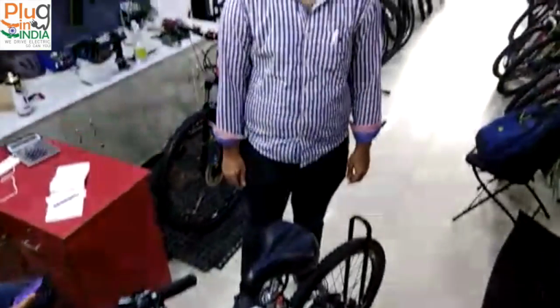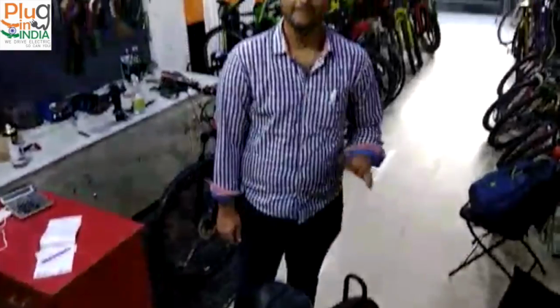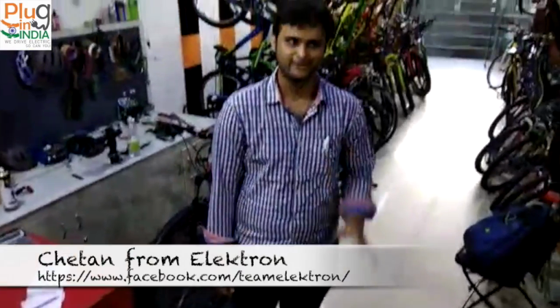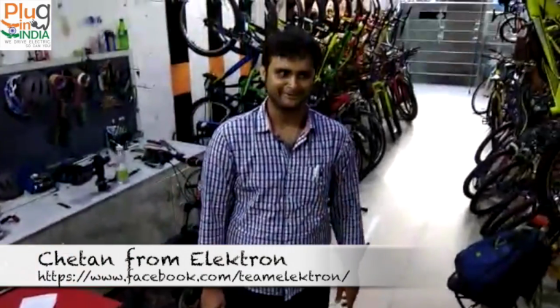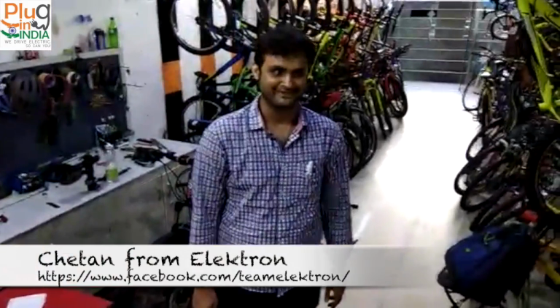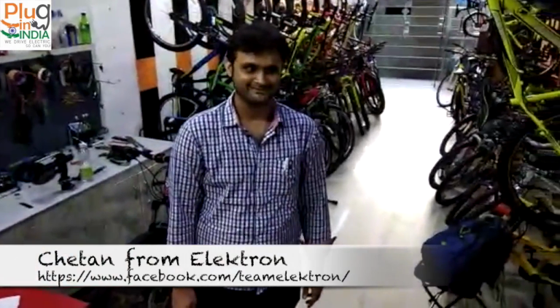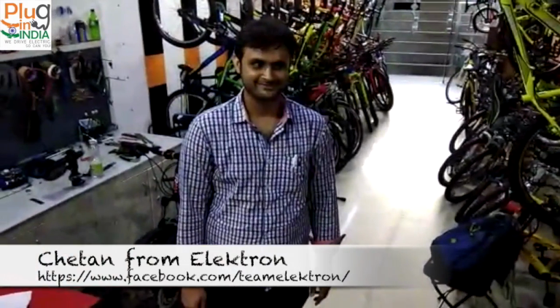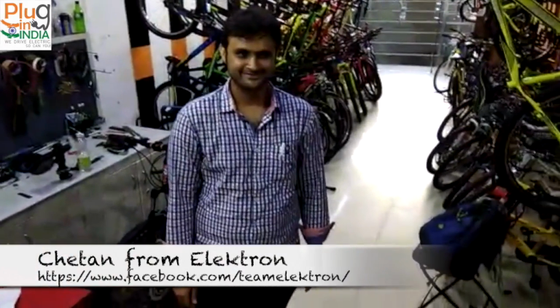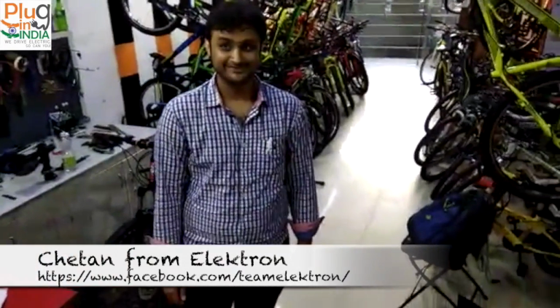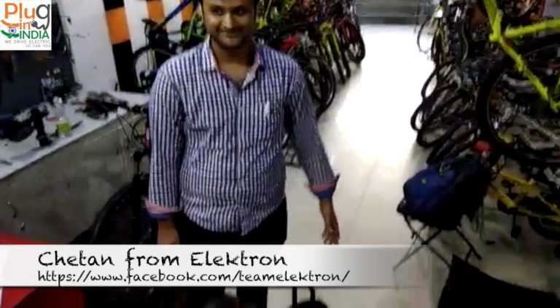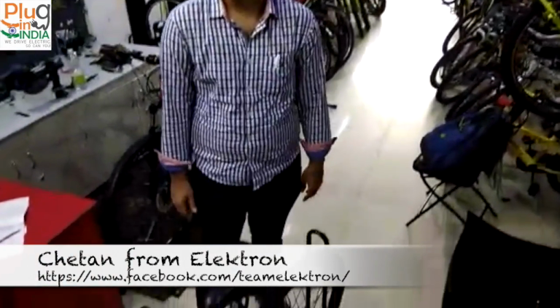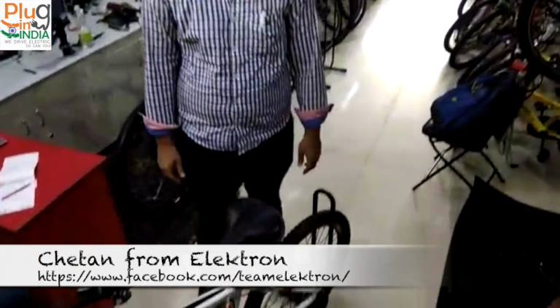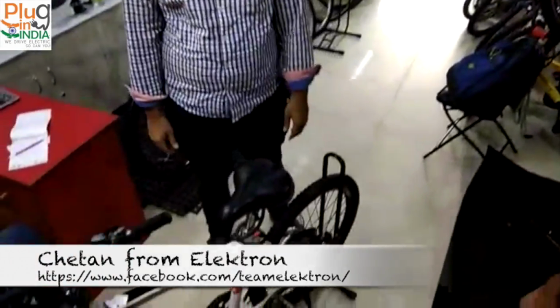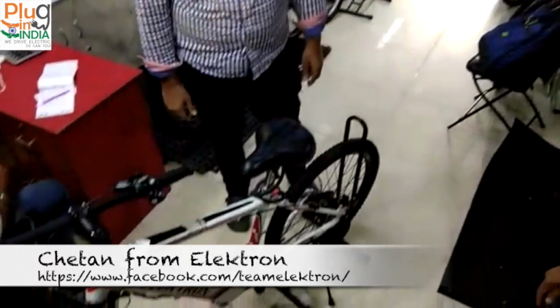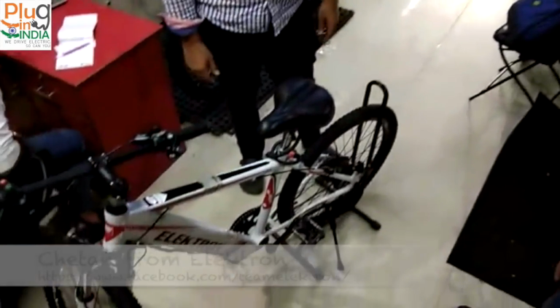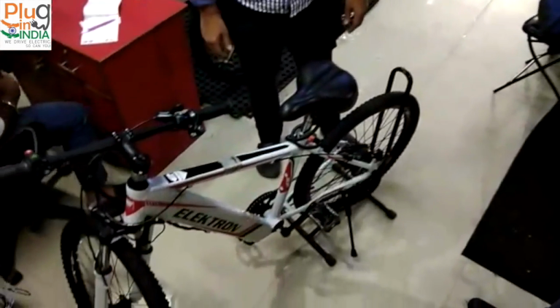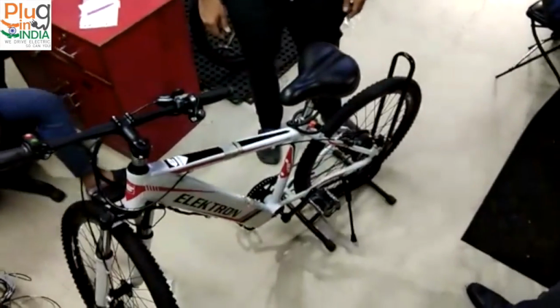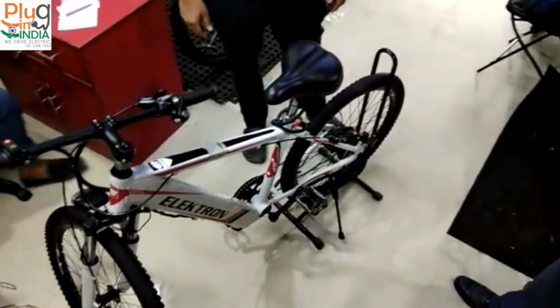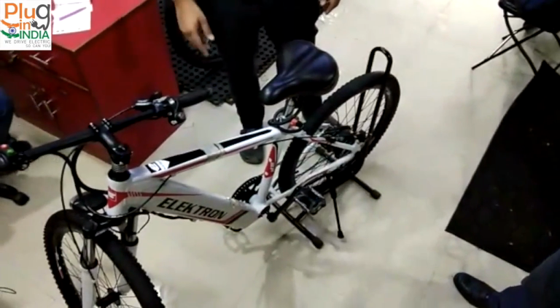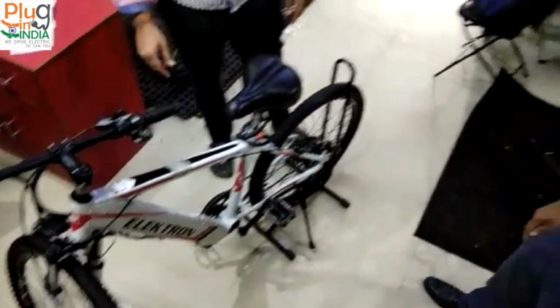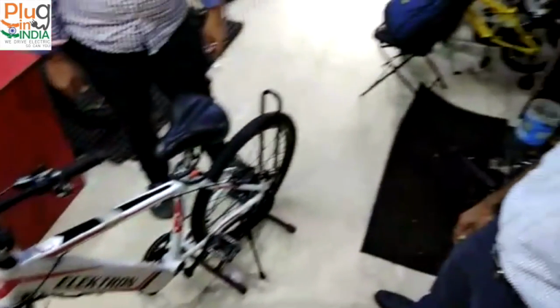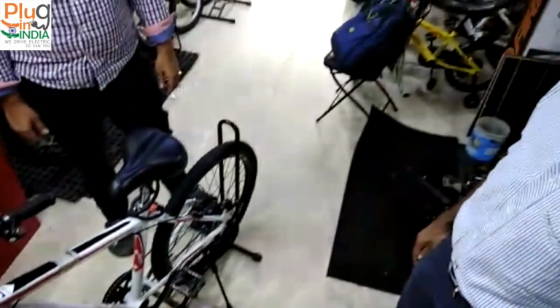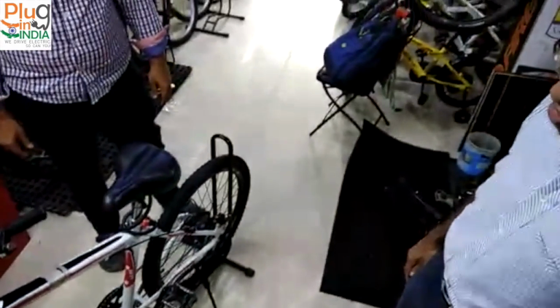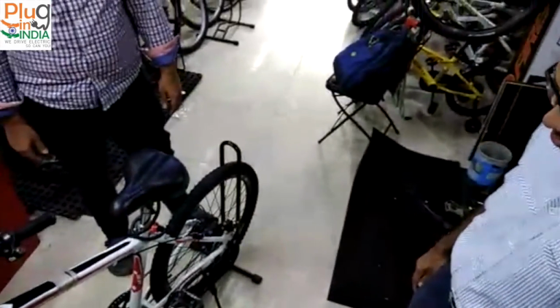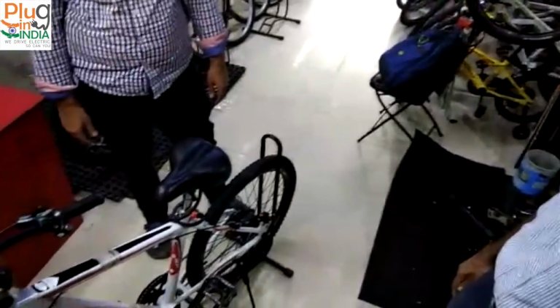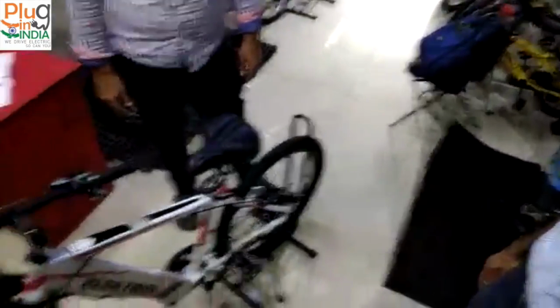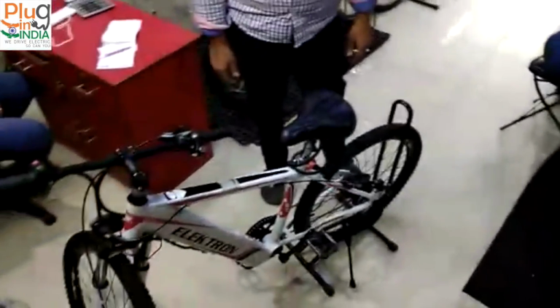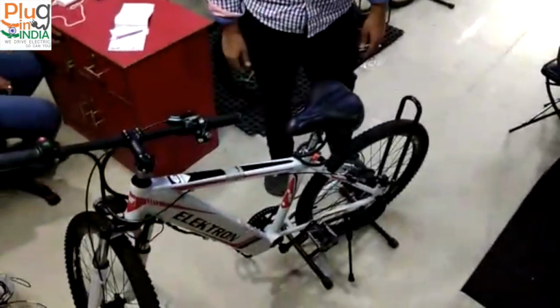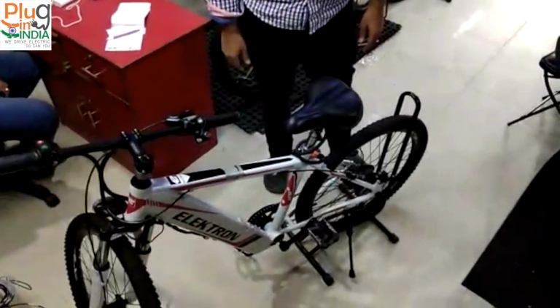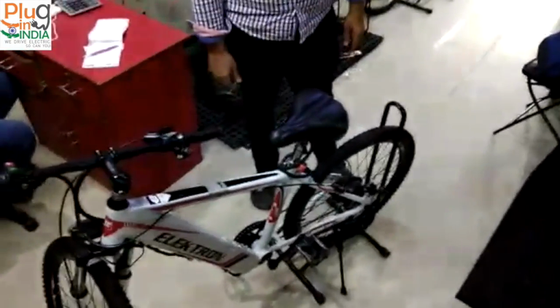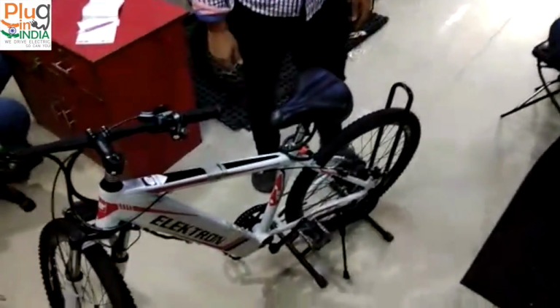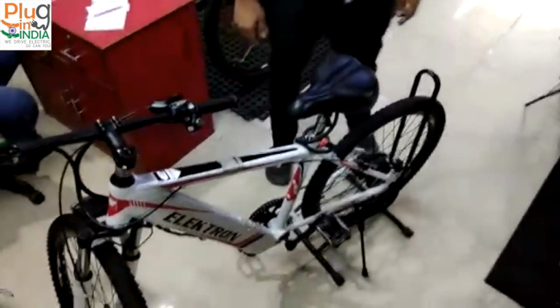Hello, we are in Delhi with Chetan. Chetan has a beautiful product called Electron Cycle — a cycle with an inbuilt battery in the frame. Chetan, how did you come up with this idea?